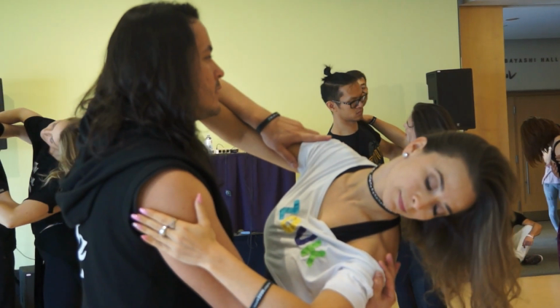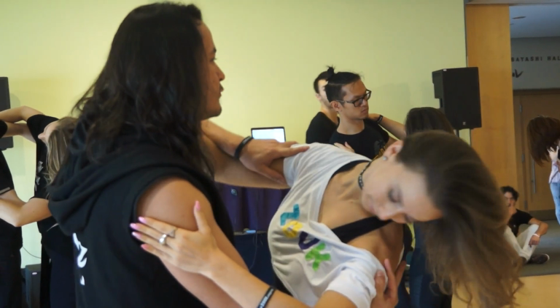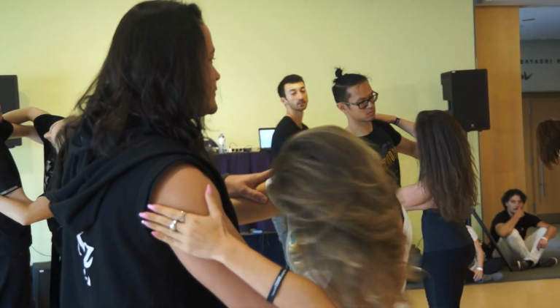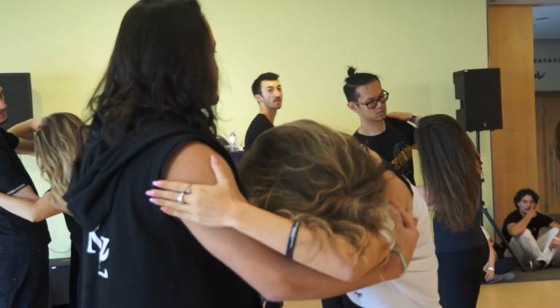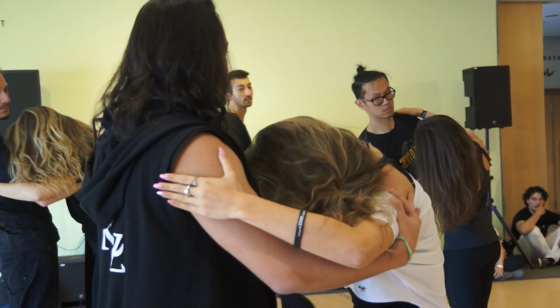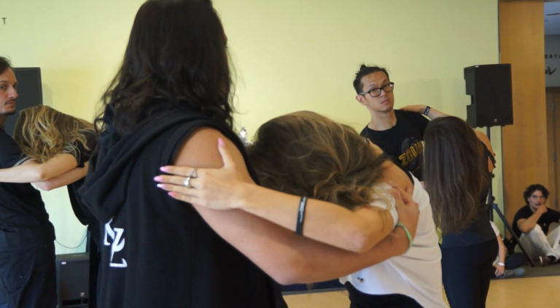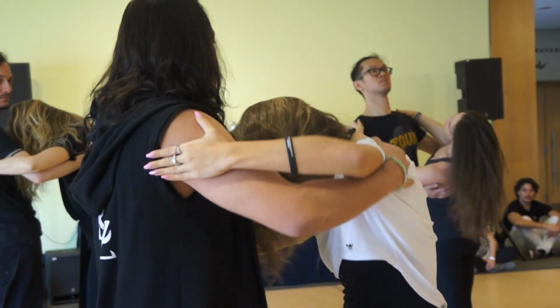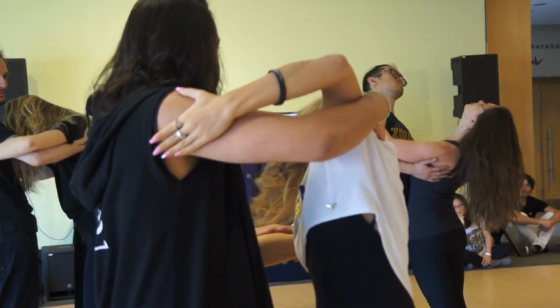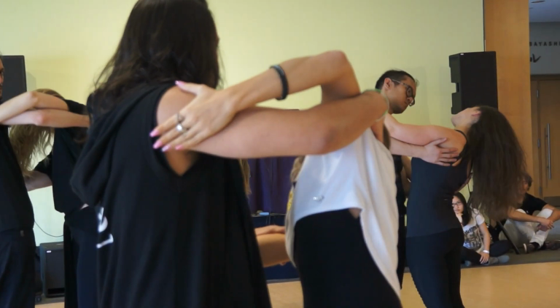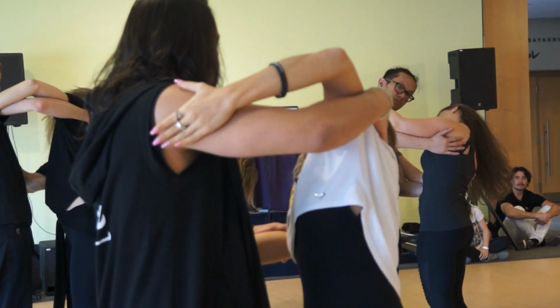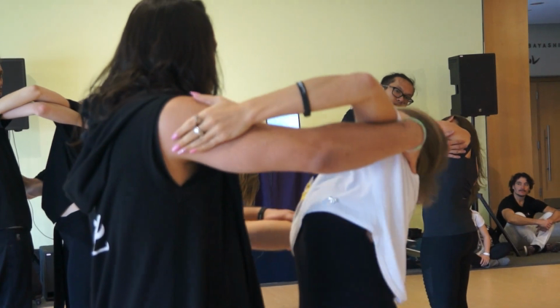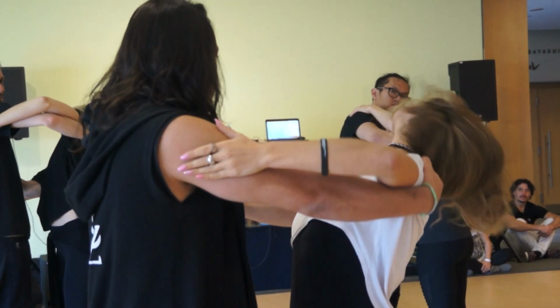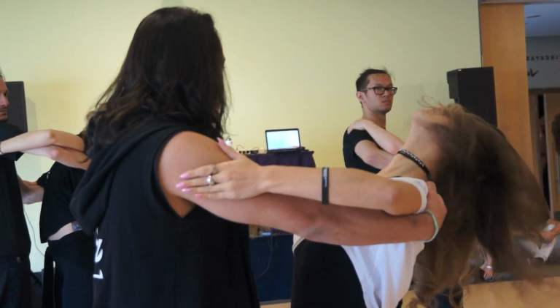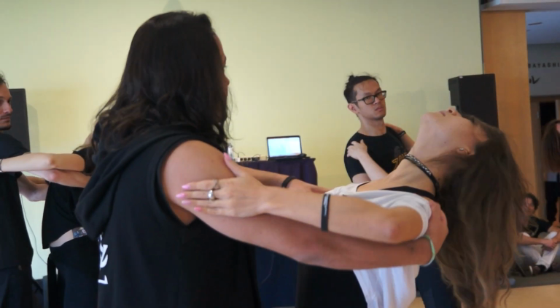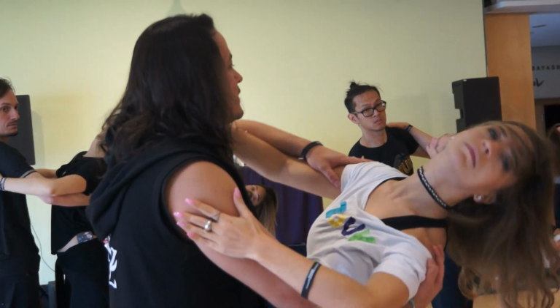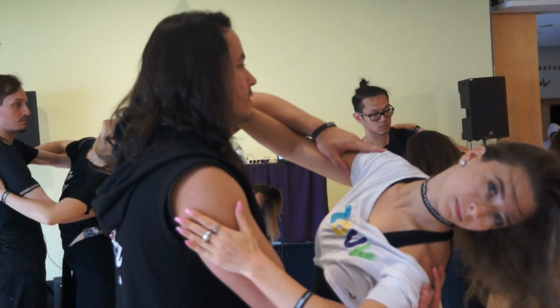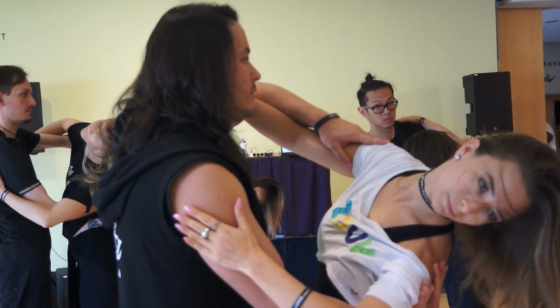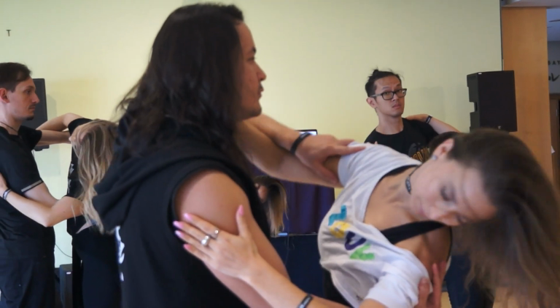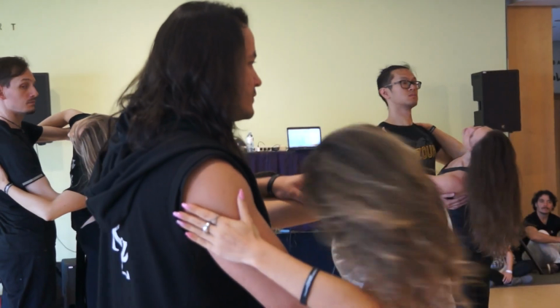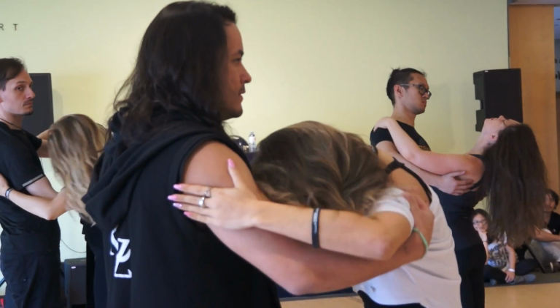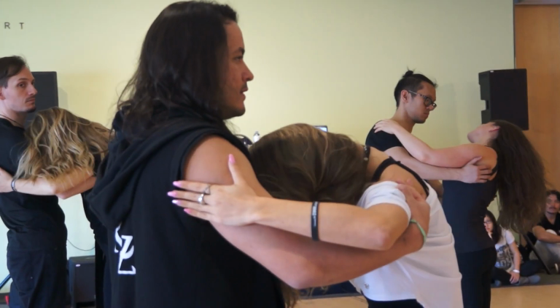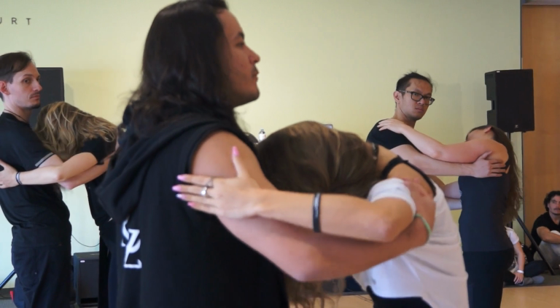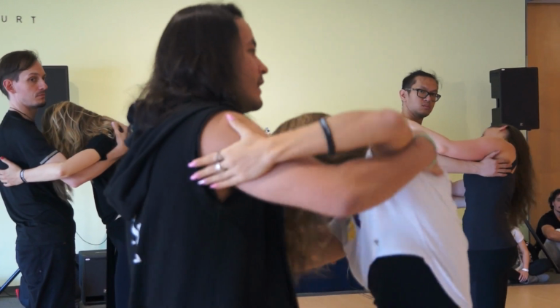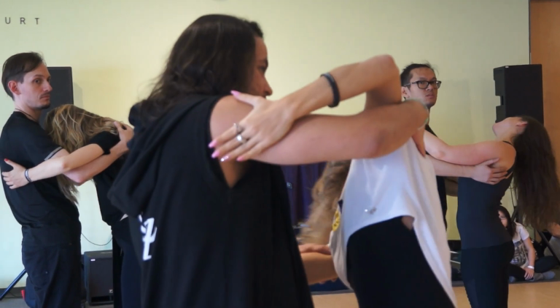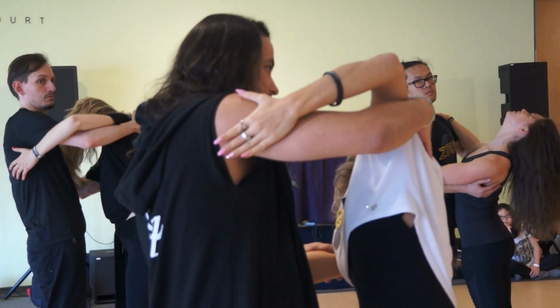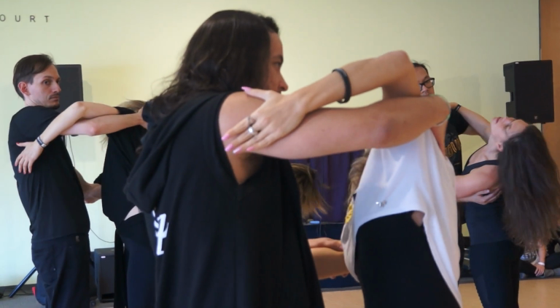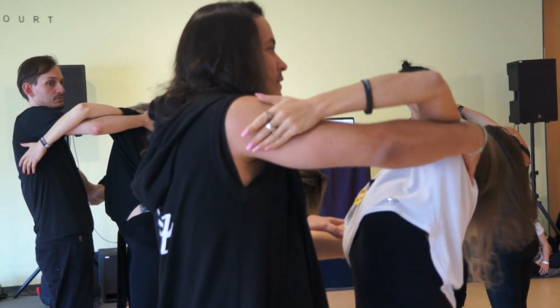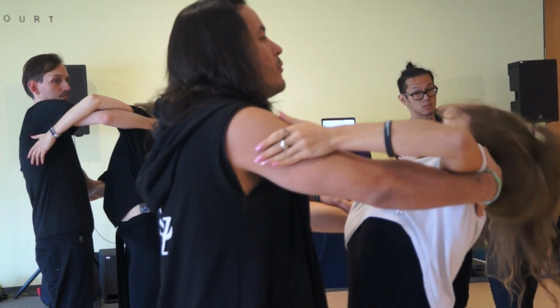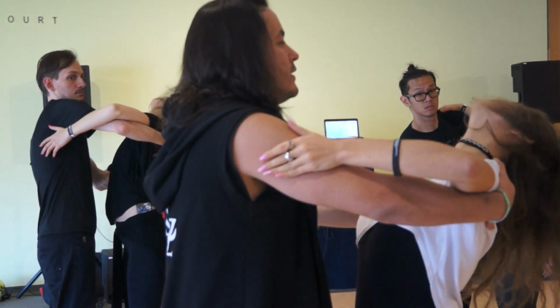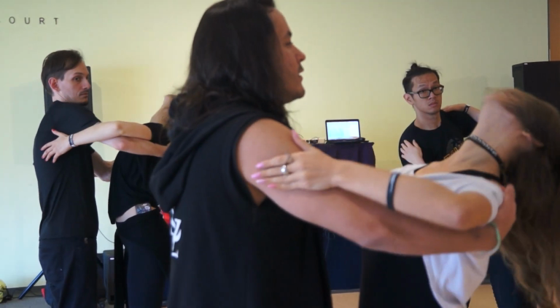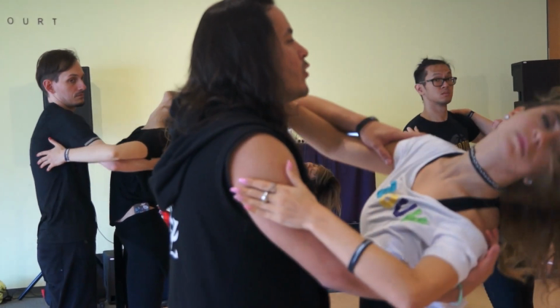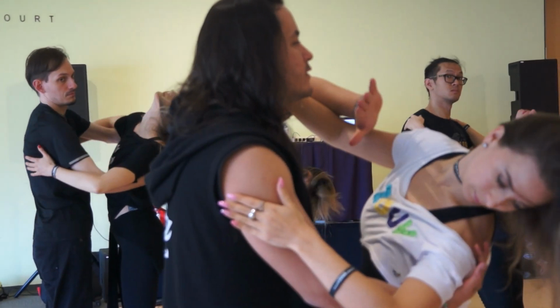Foot front, foot left, back, right side, front, down, left, back, right, stop.